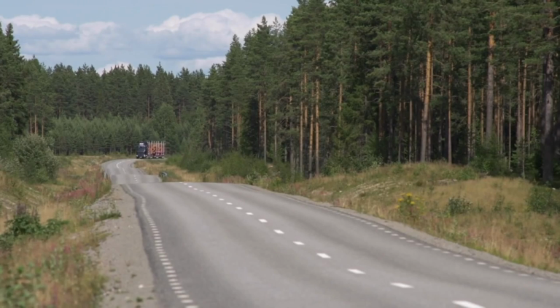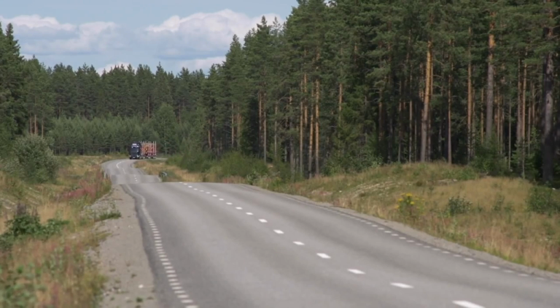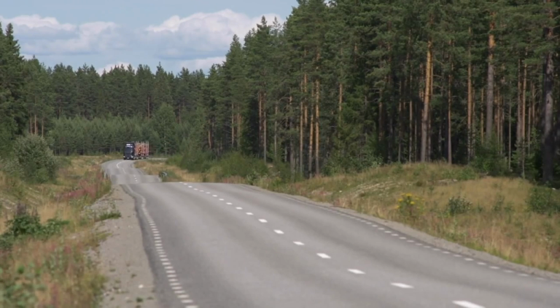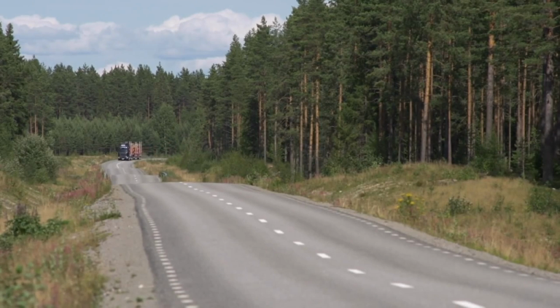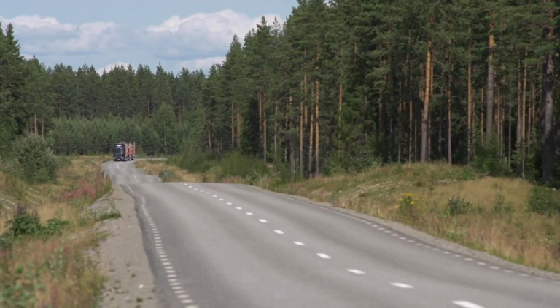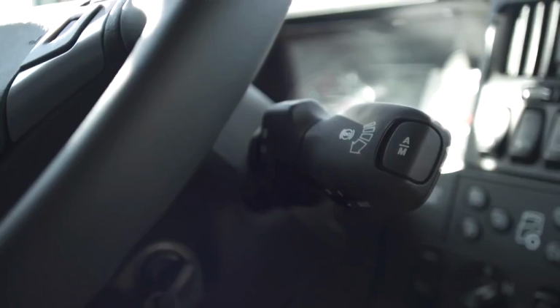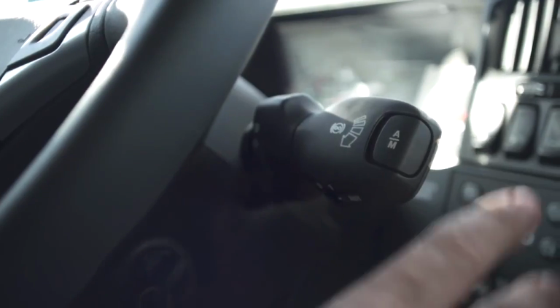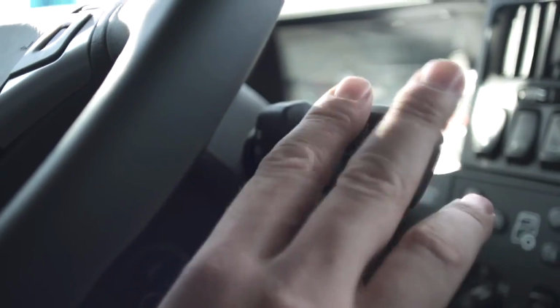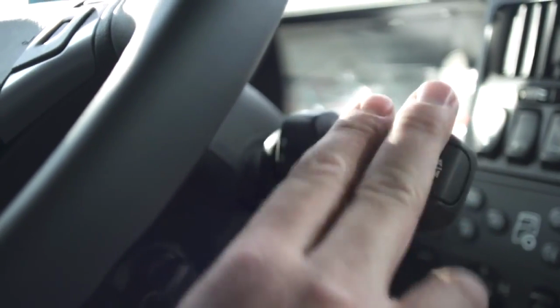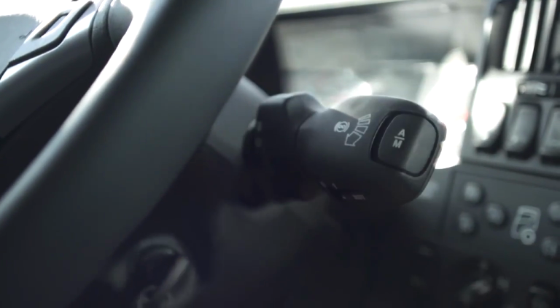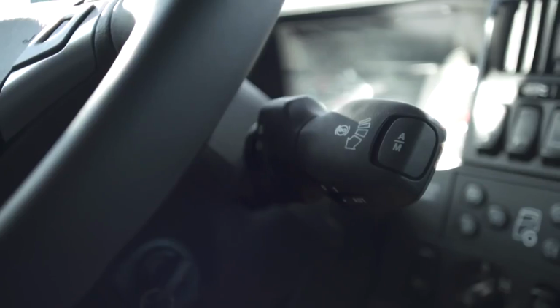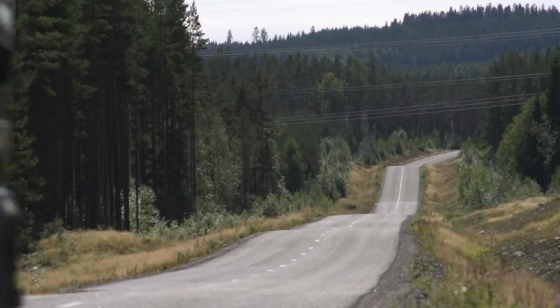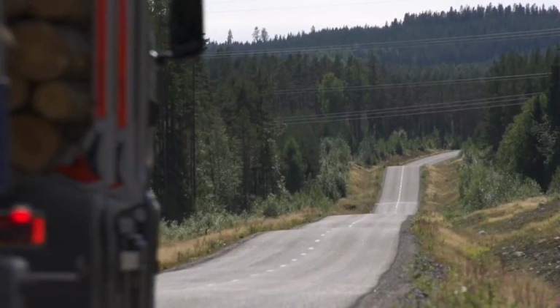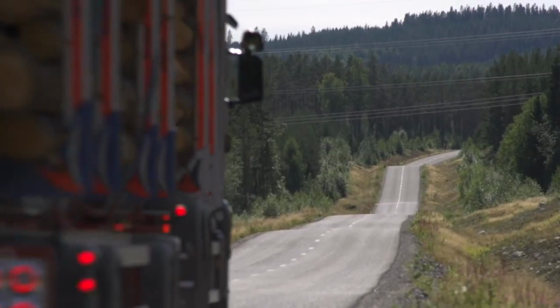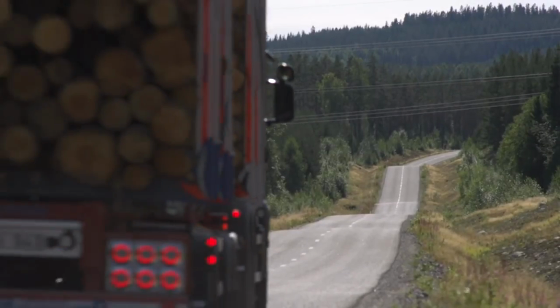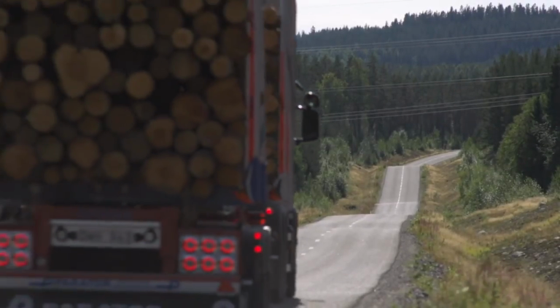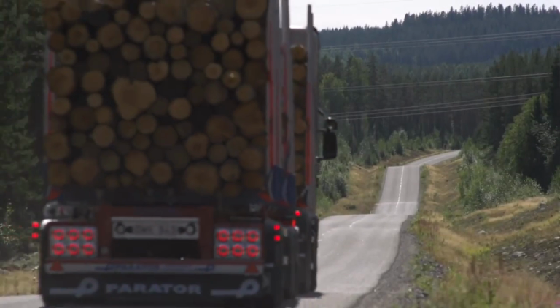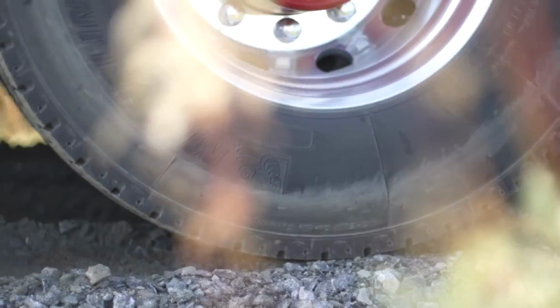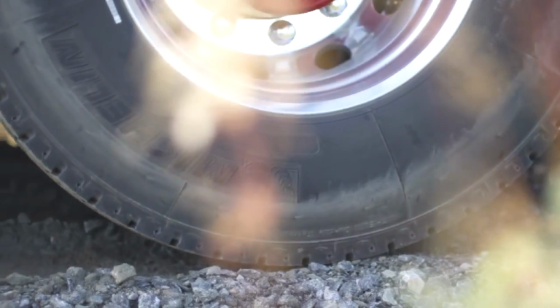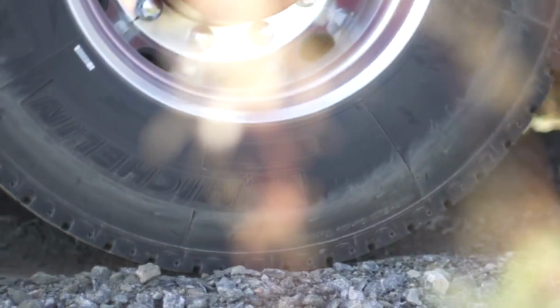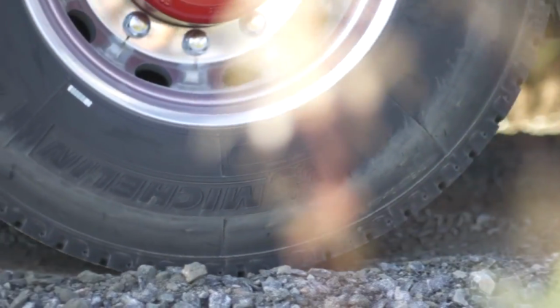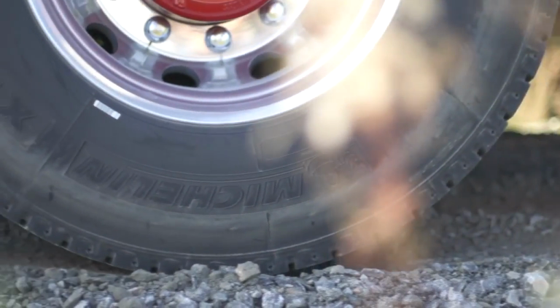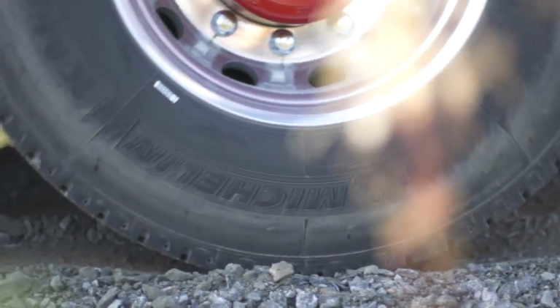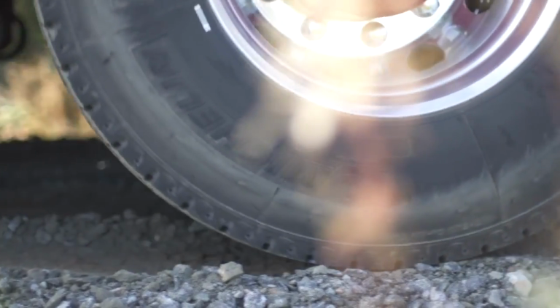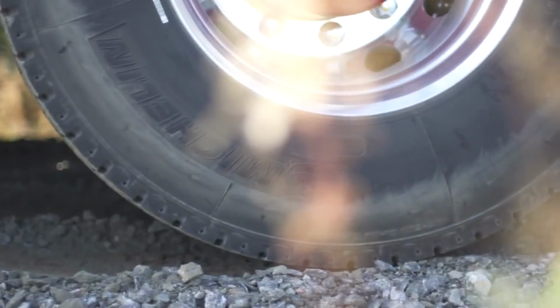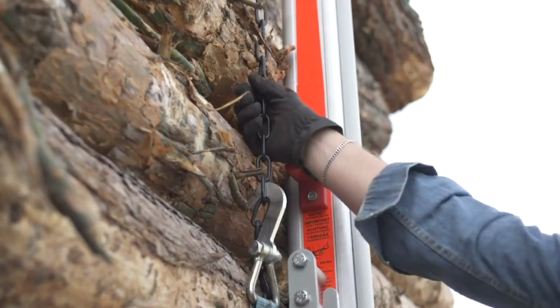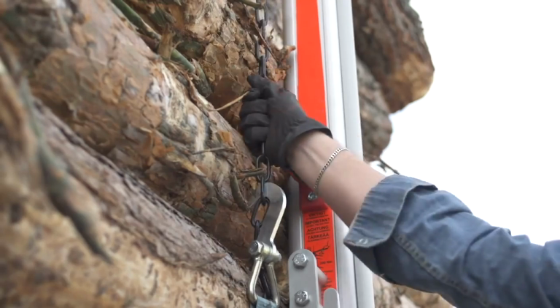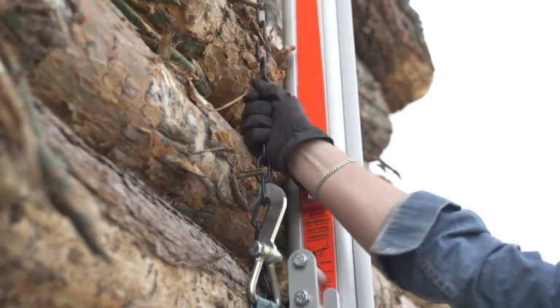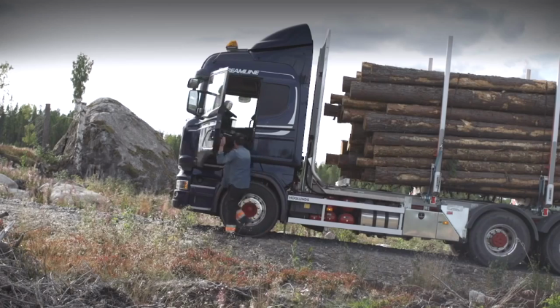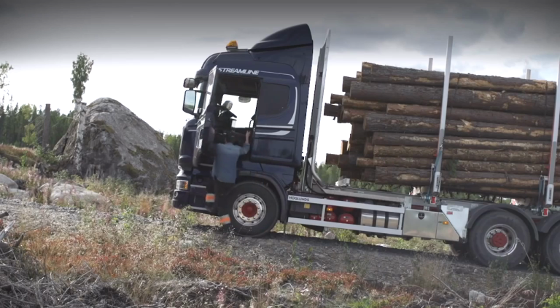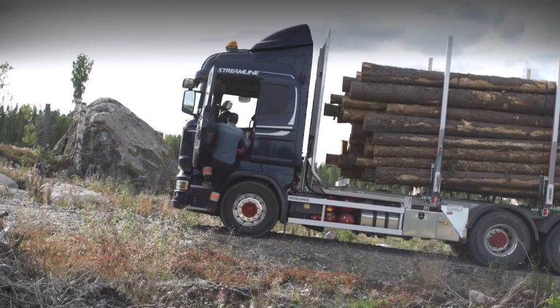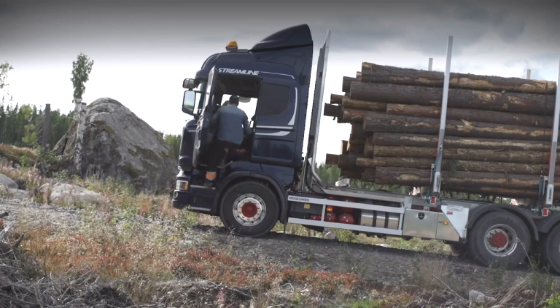A reinforced automated gearbox with Scania OptiCruise is fitted as standard and comes with many useful features such as crawler gears, performance modes and hill hold for those tough starts on steep inclines.